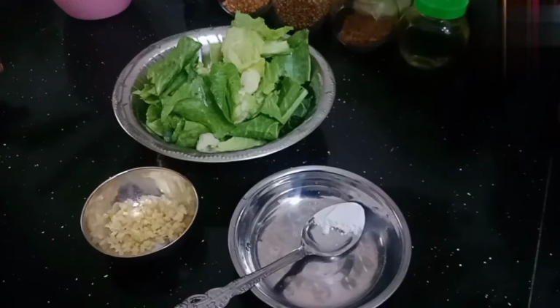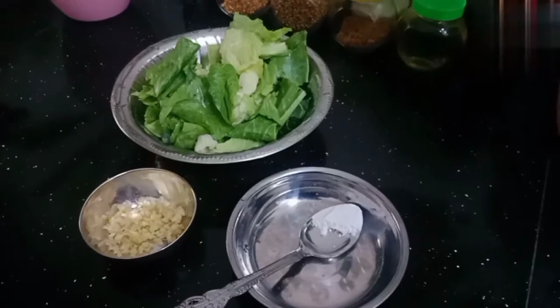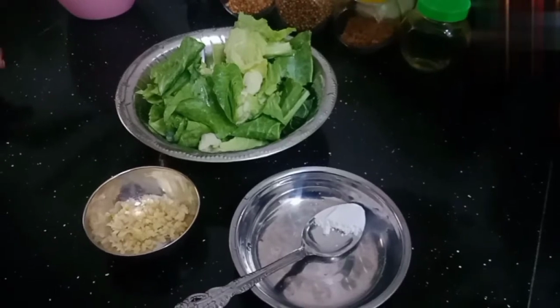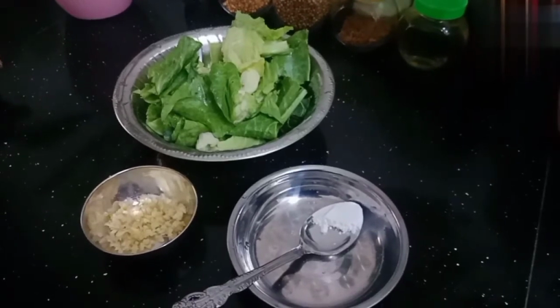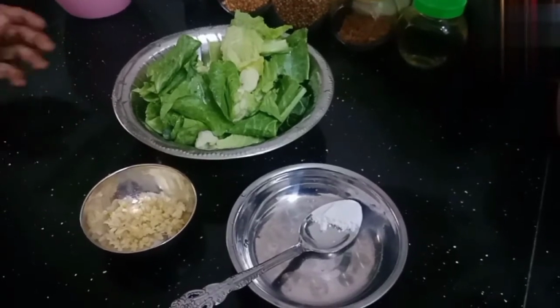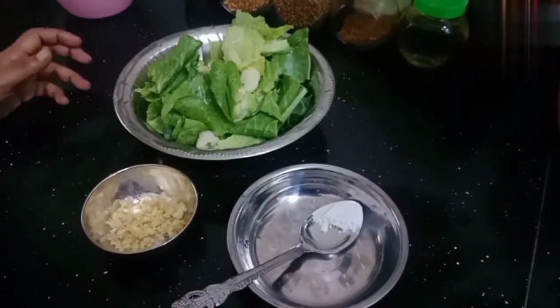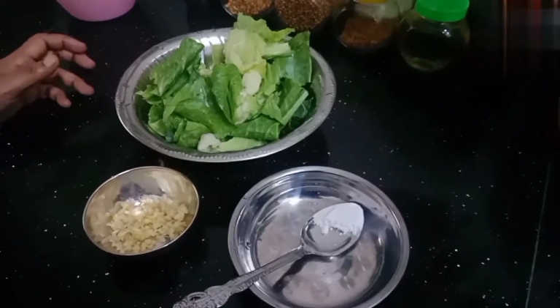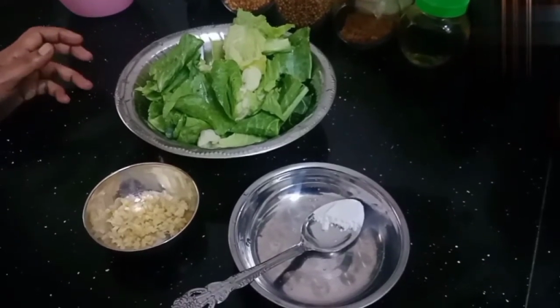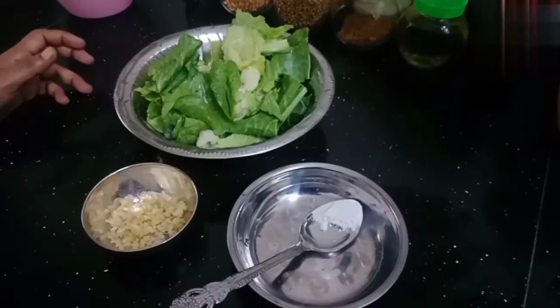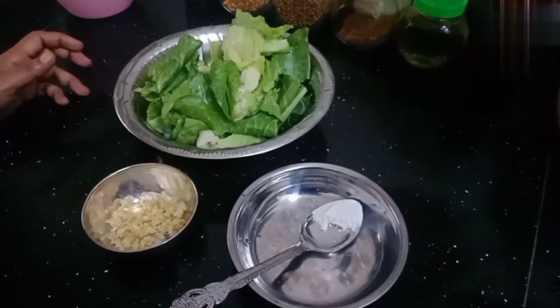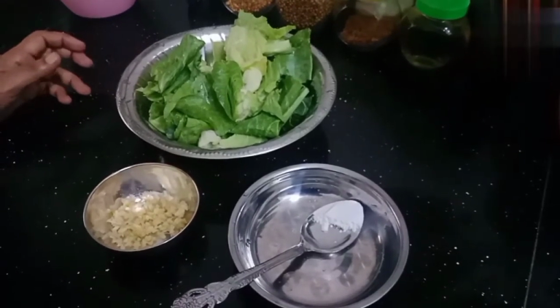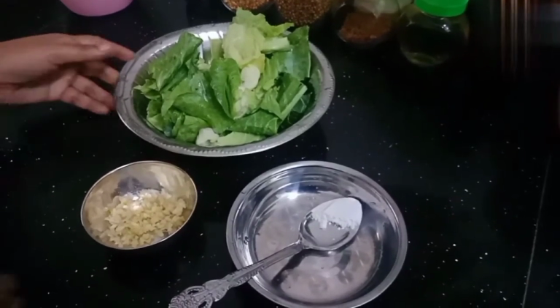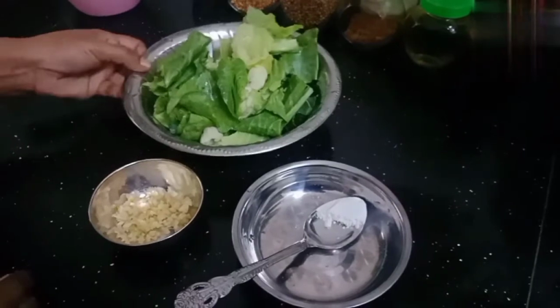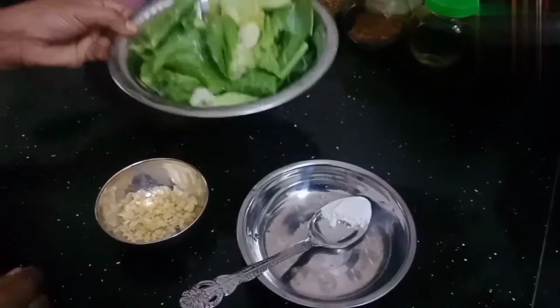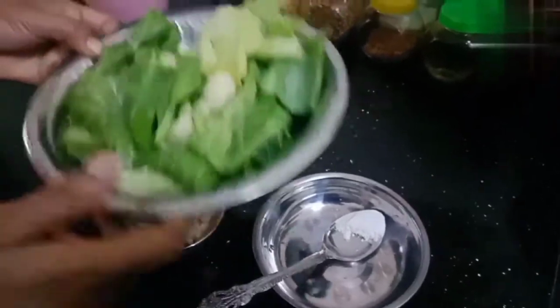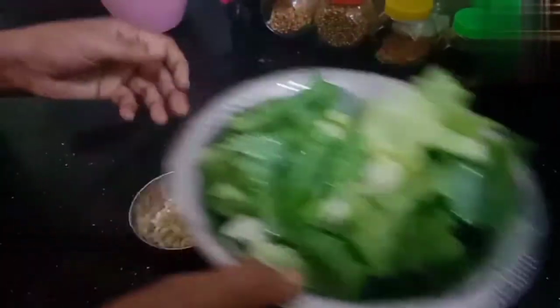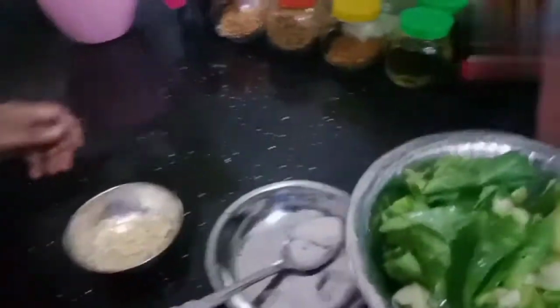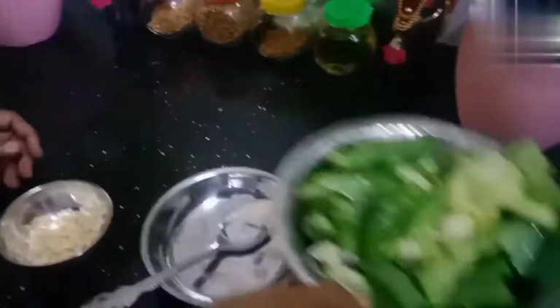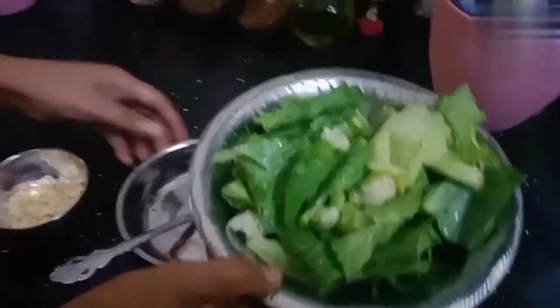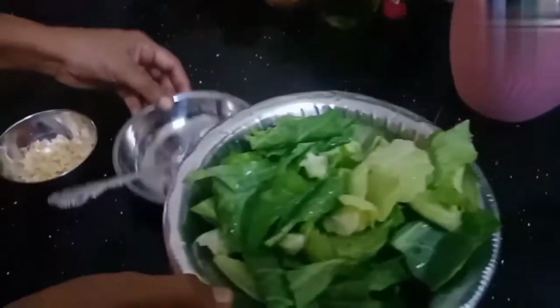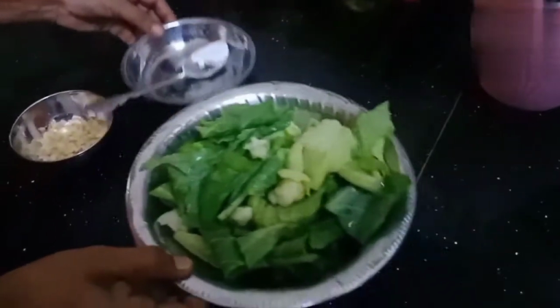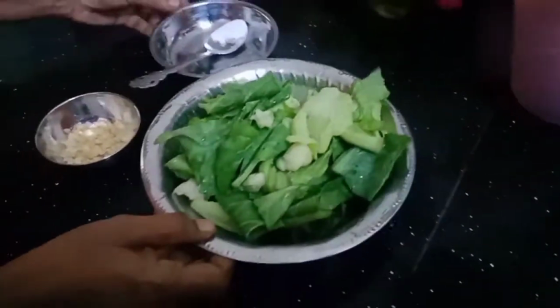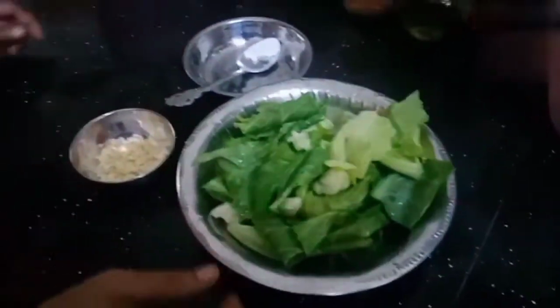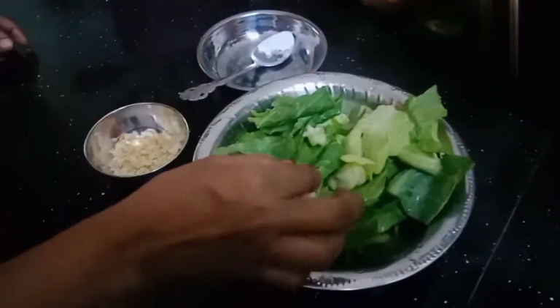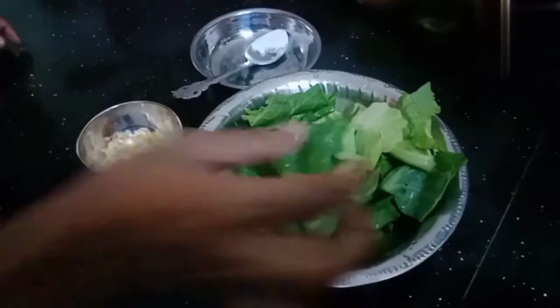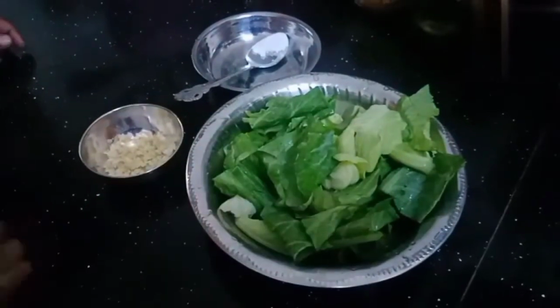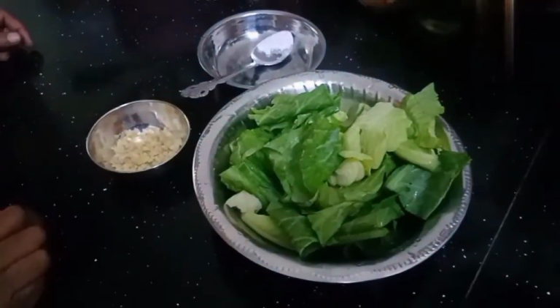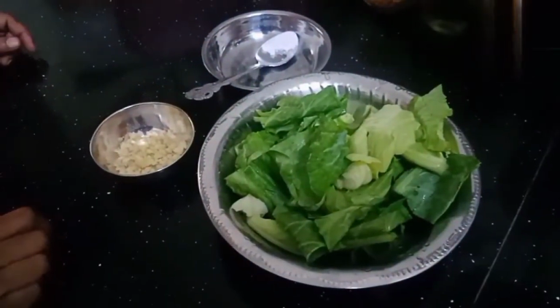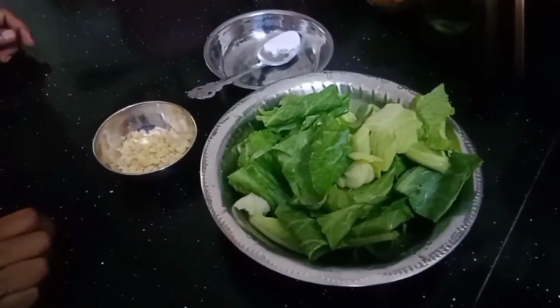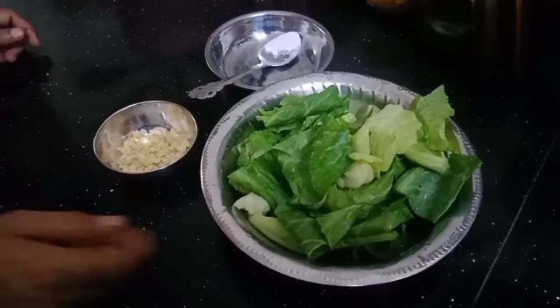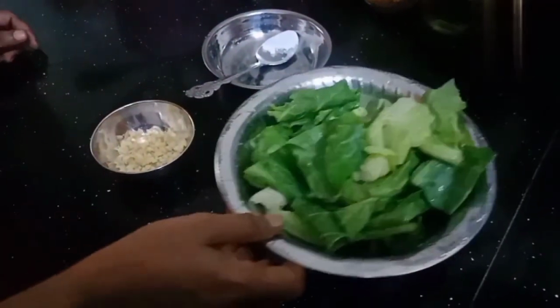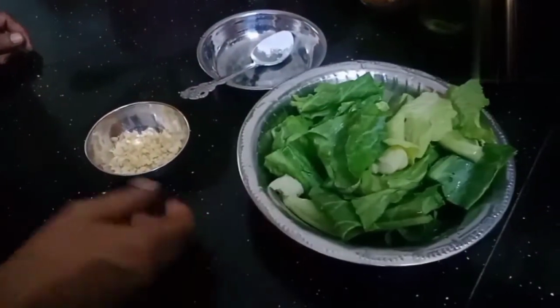Welcome to Life of Star Kitchen. We are going to make baby kailan sayor. How are we prepared? We are going to make 2 pieces.